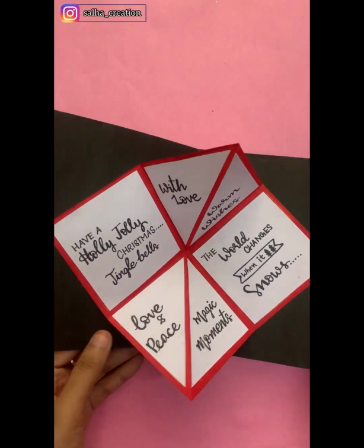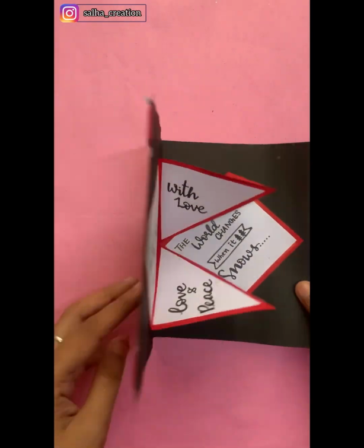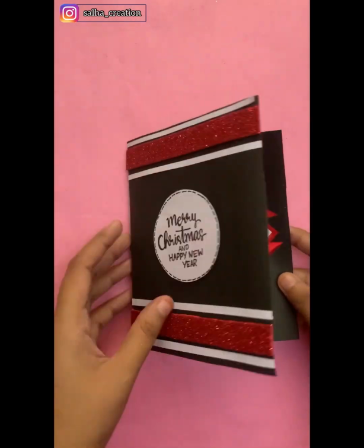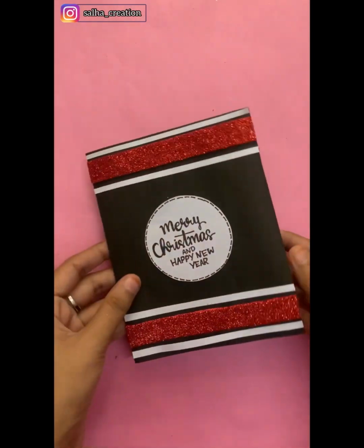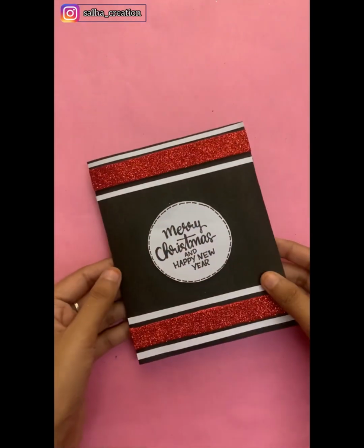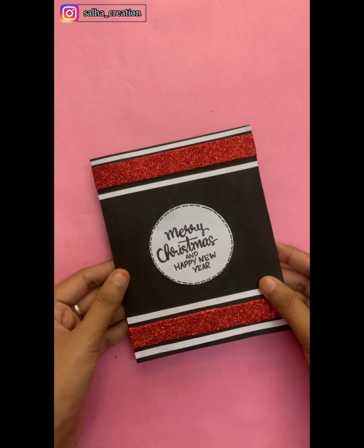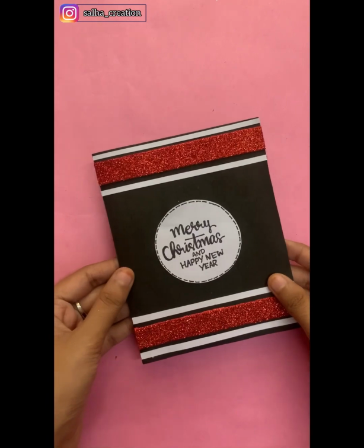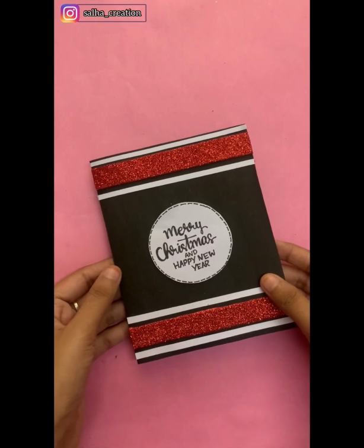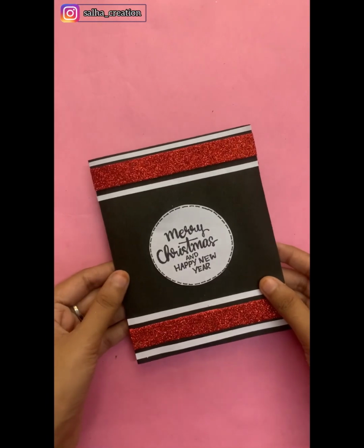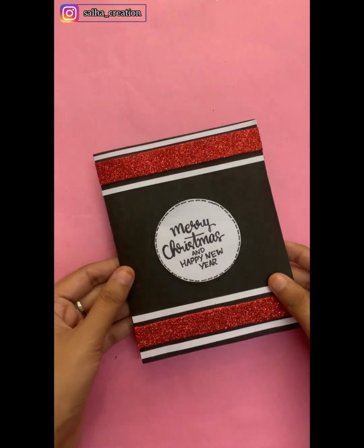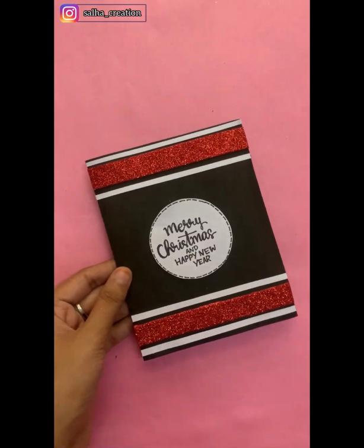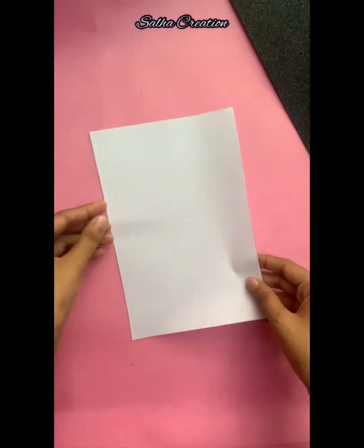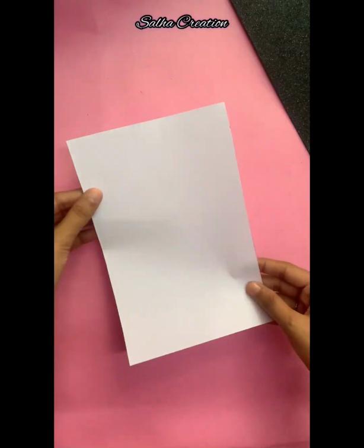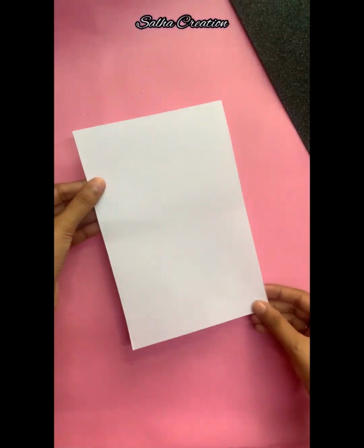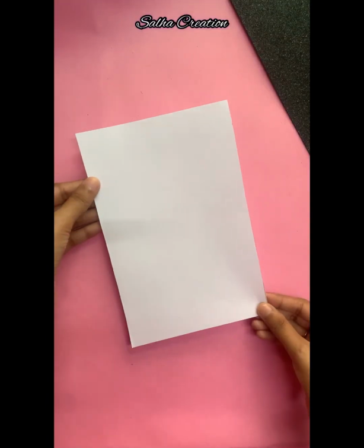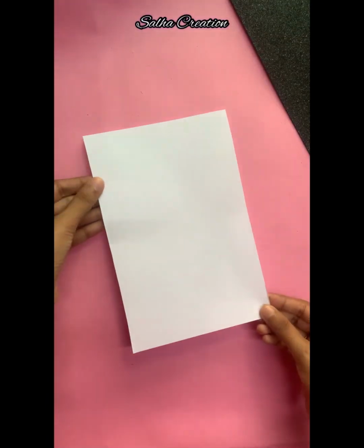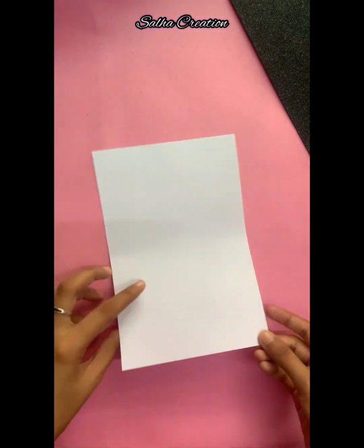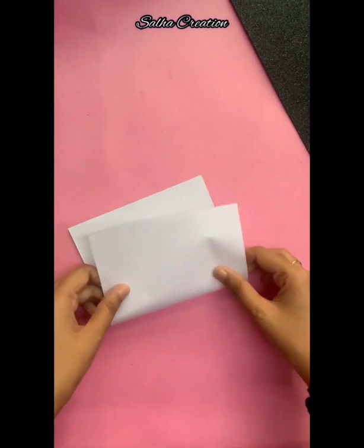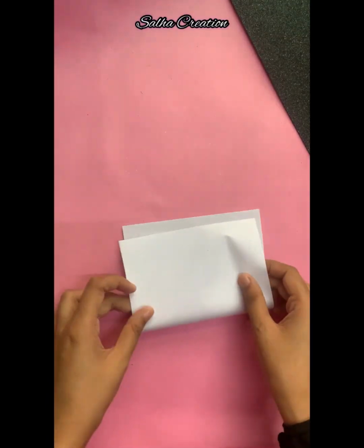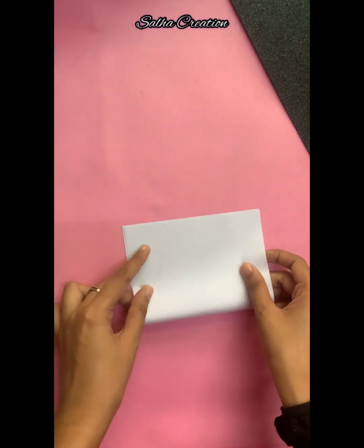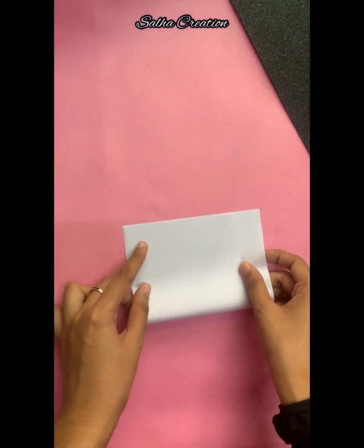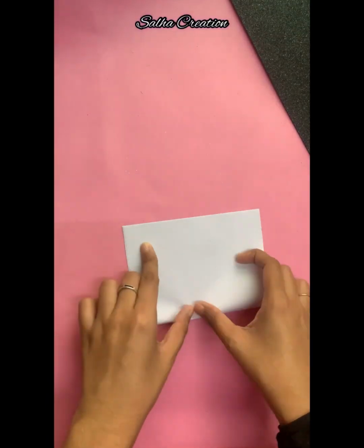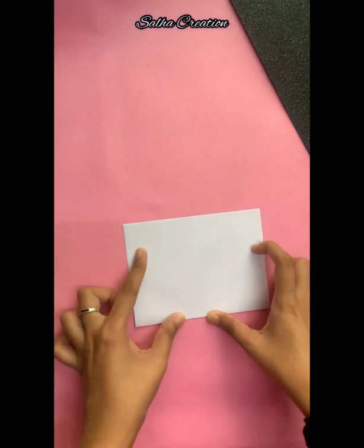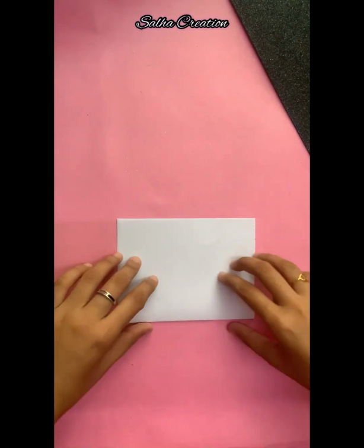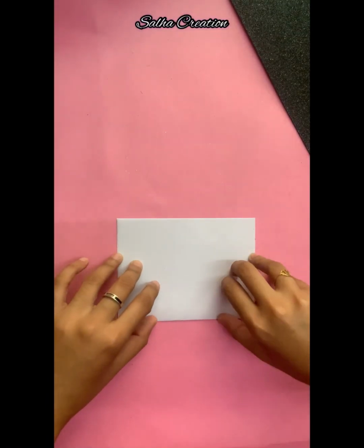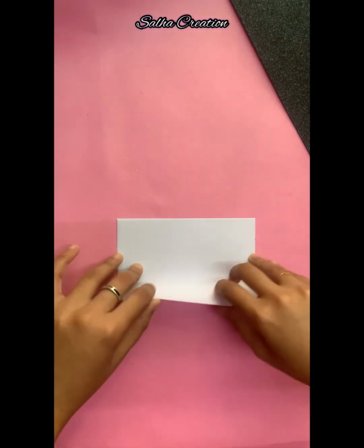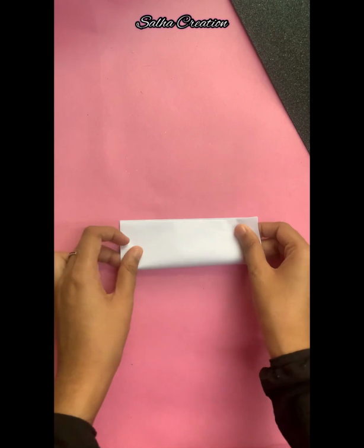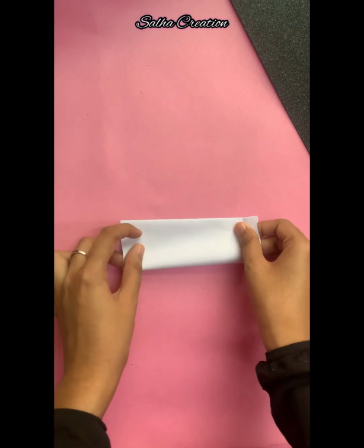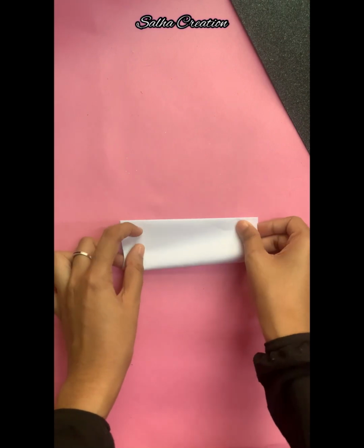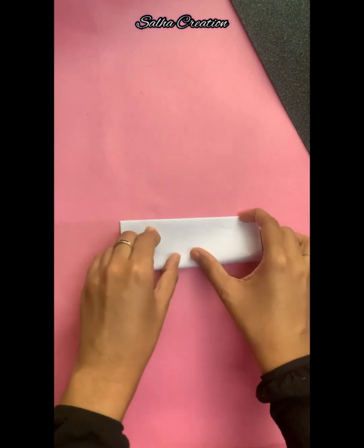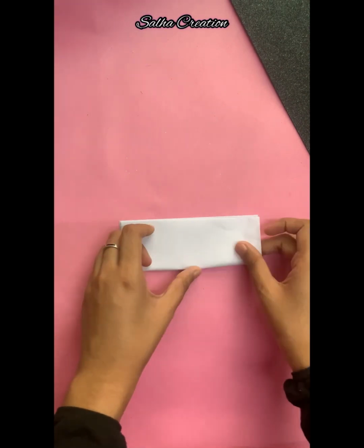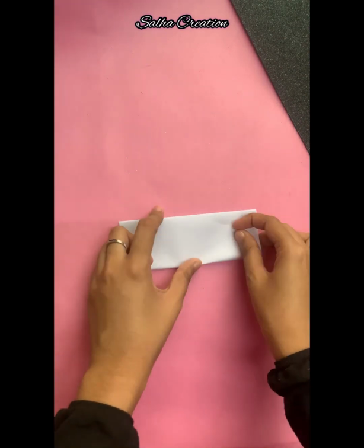This card is made with white paper. If you want to make a surprise for your friends, please try it.